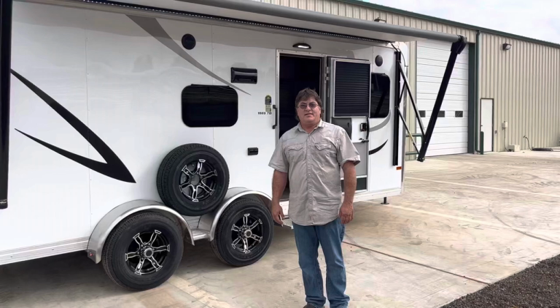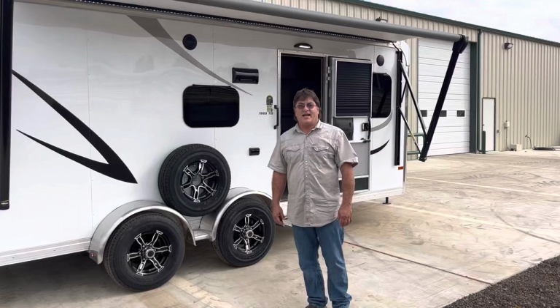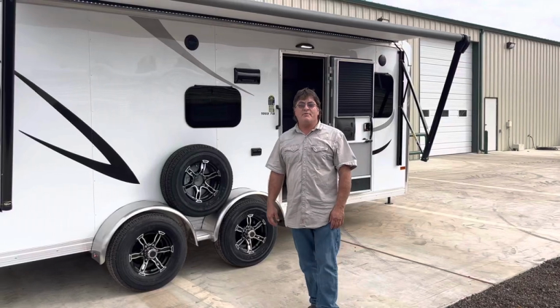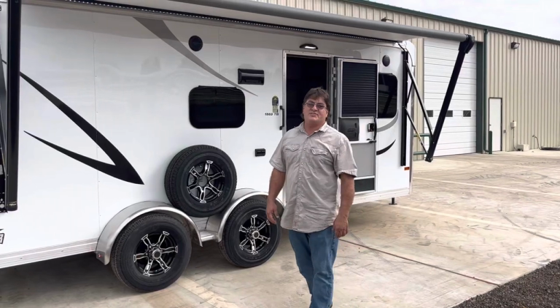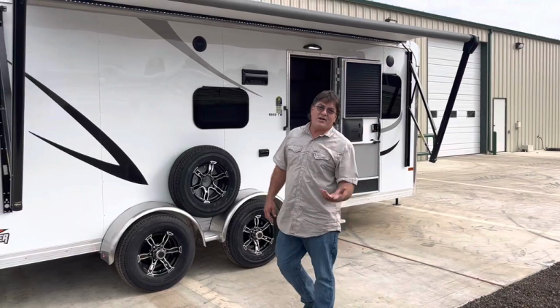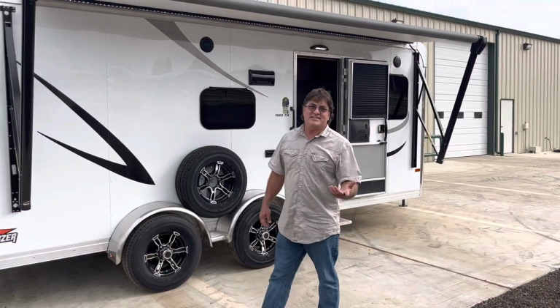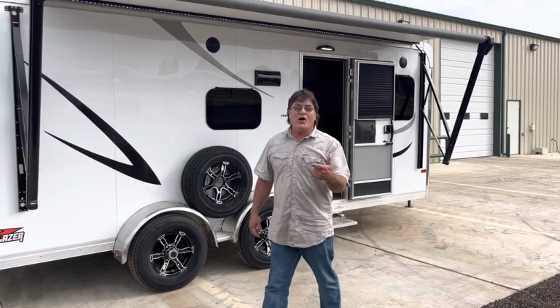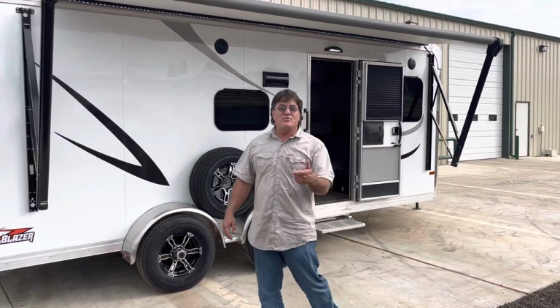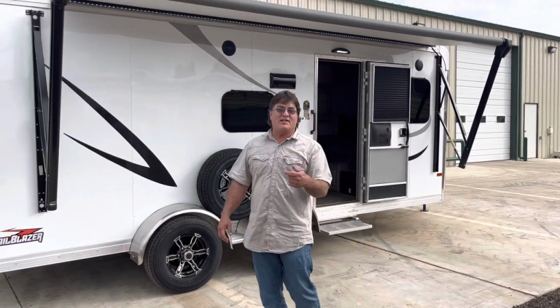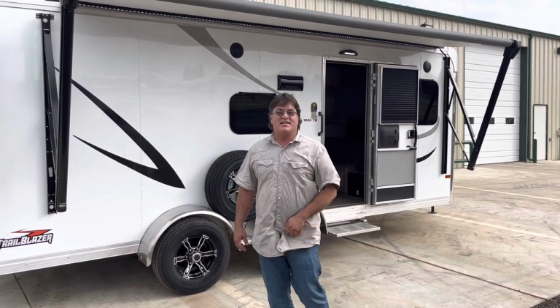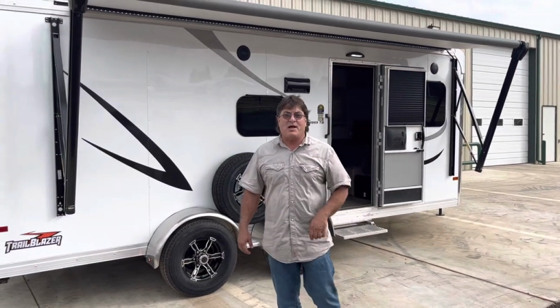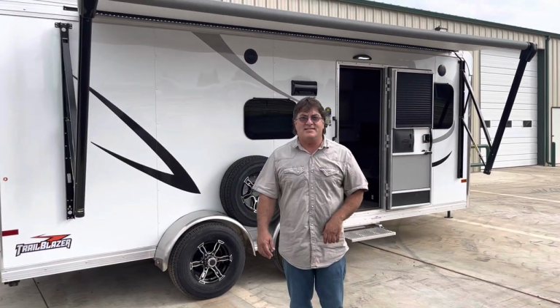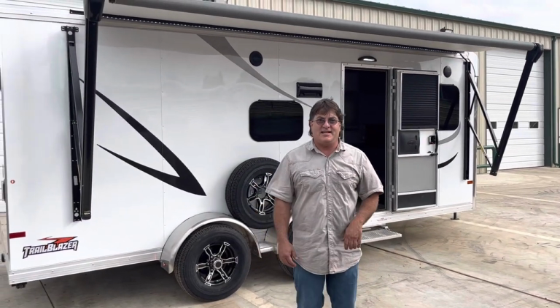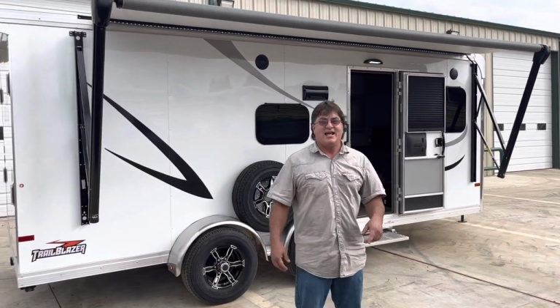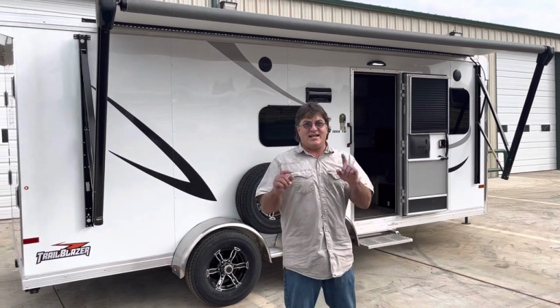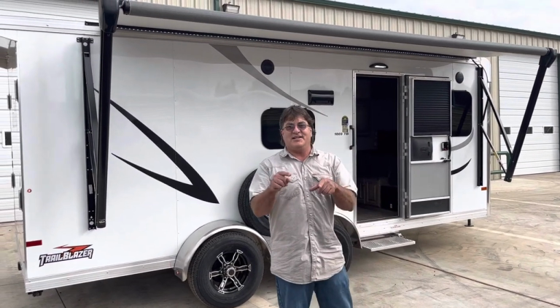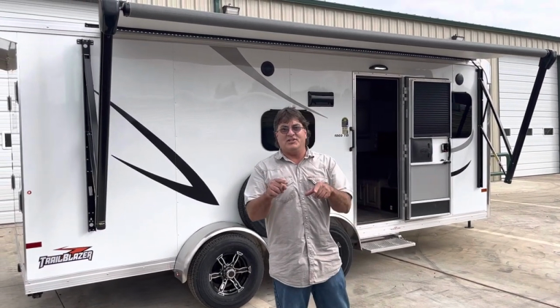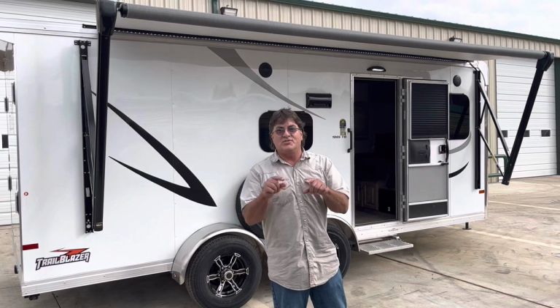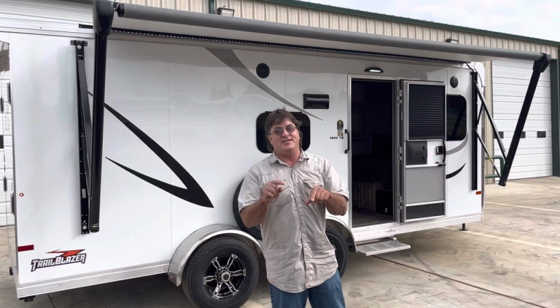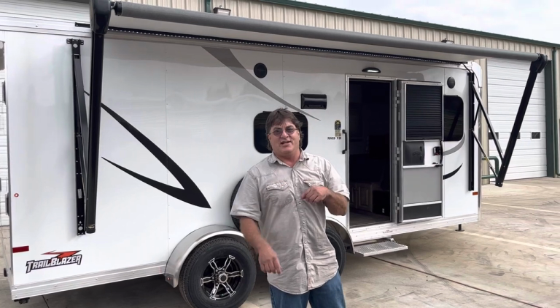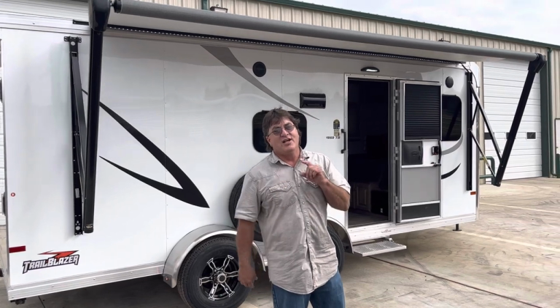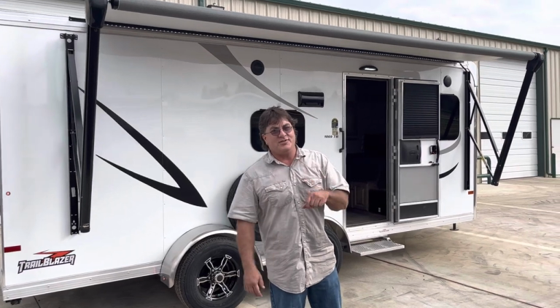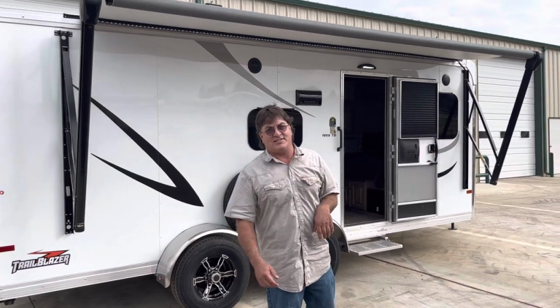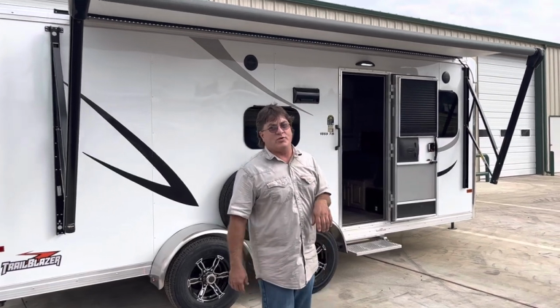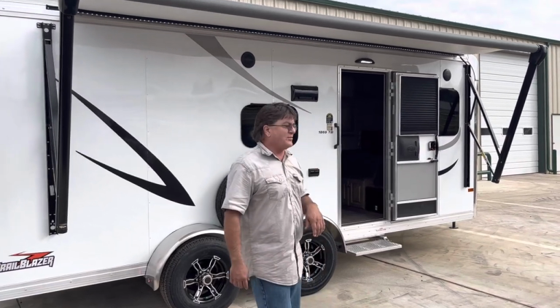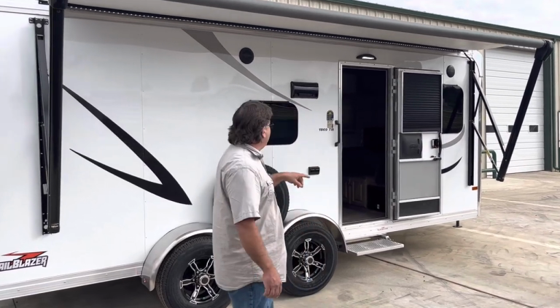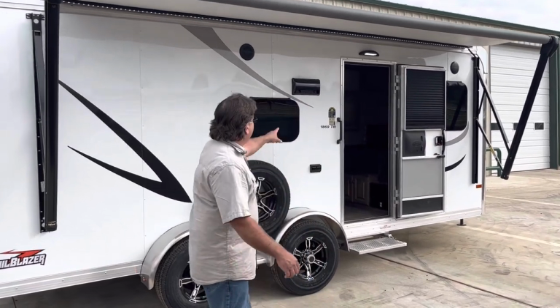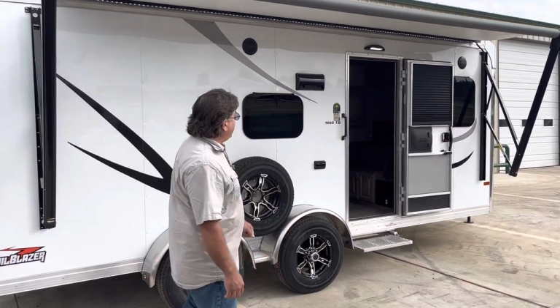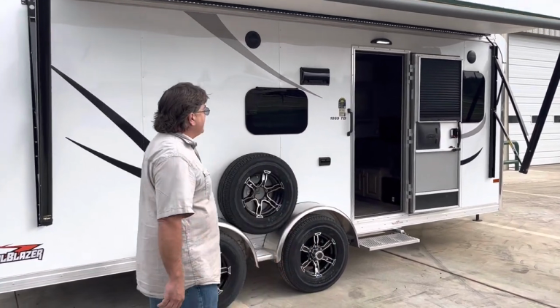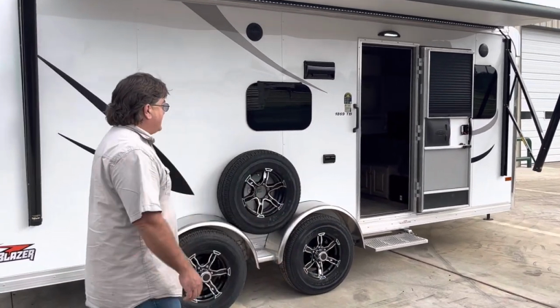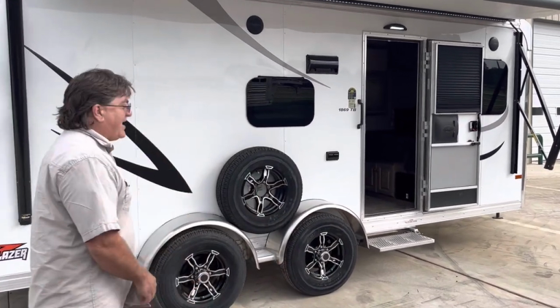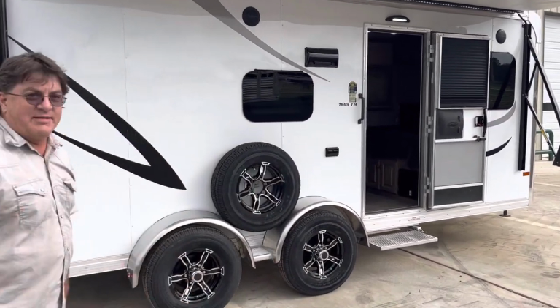Hey everybody, it's John Fidgett, Longhorn Trailer Sales in Mount Pleasant, Texas. Let's look at the new Sundowner 2023 1869 TB.